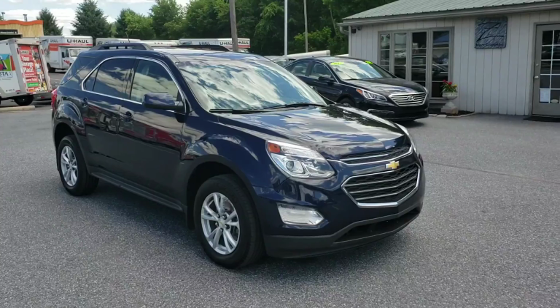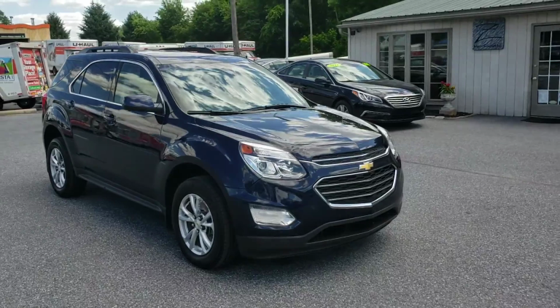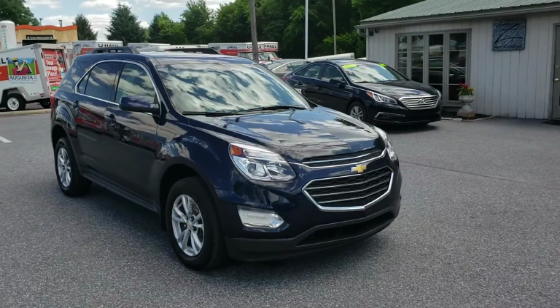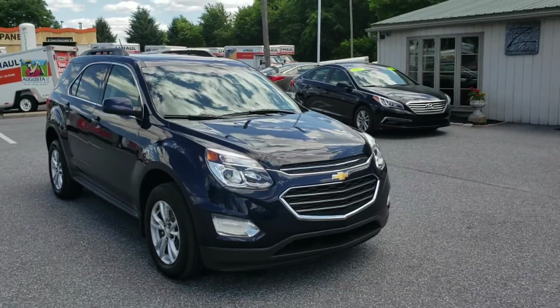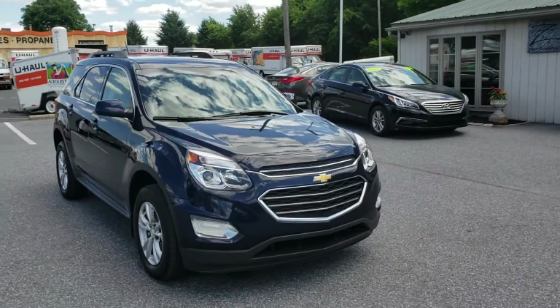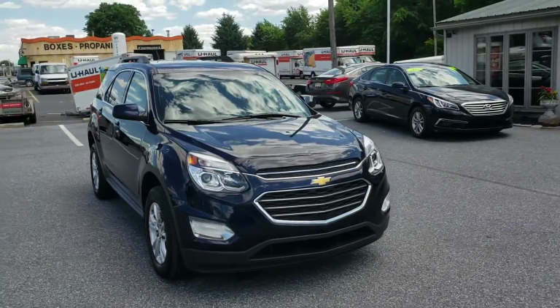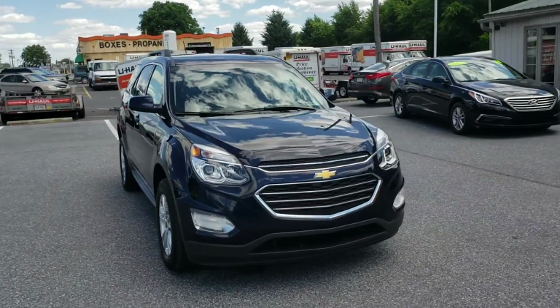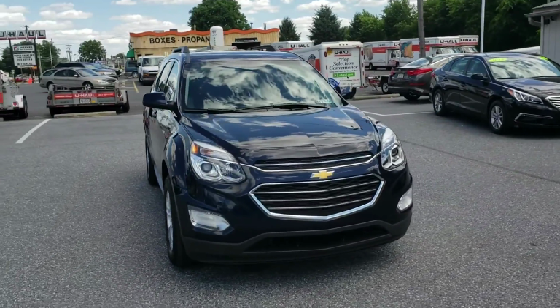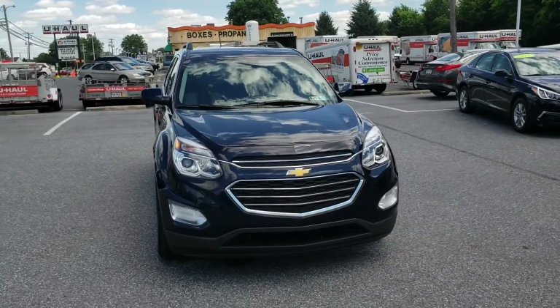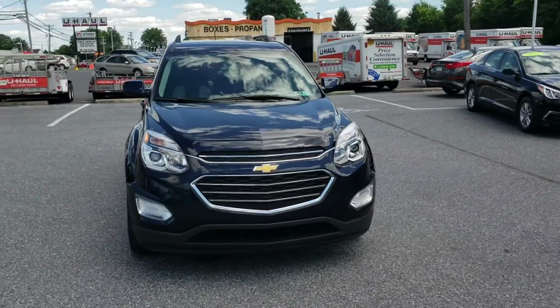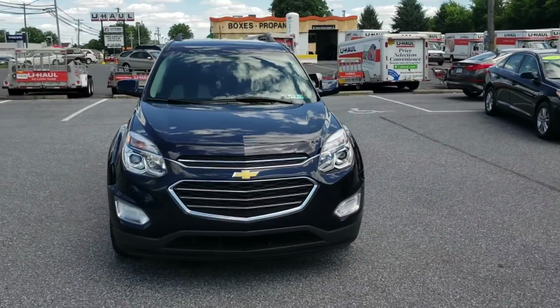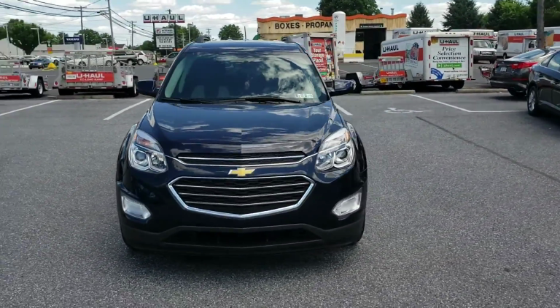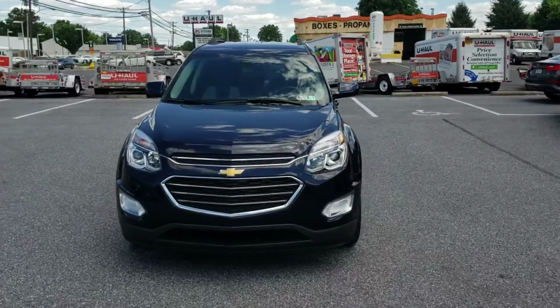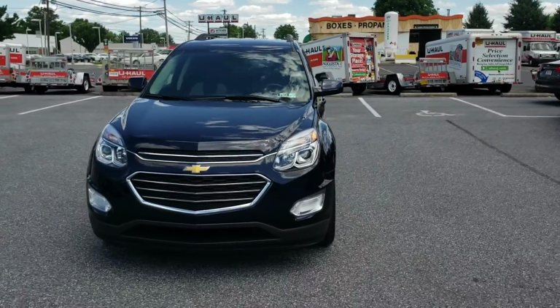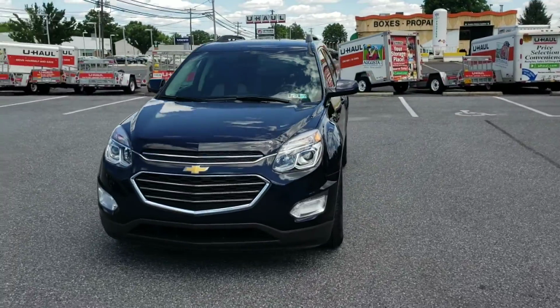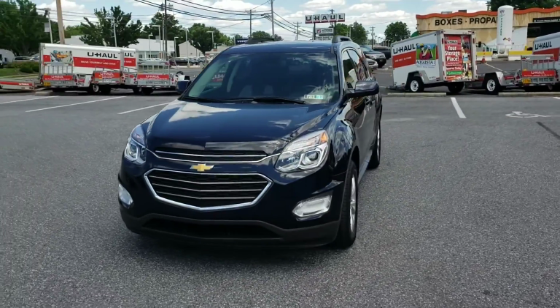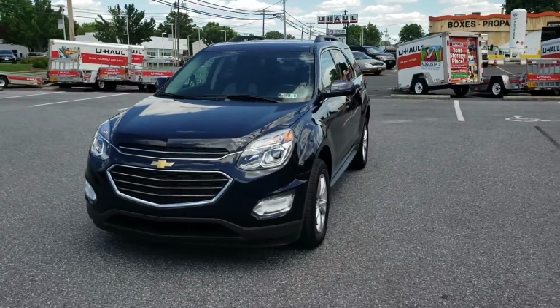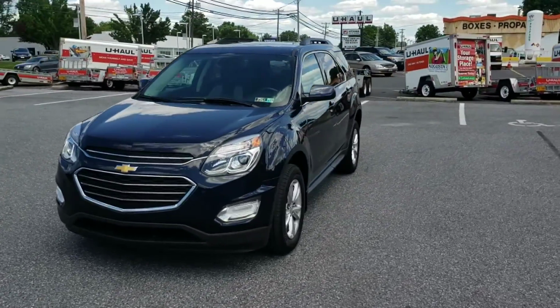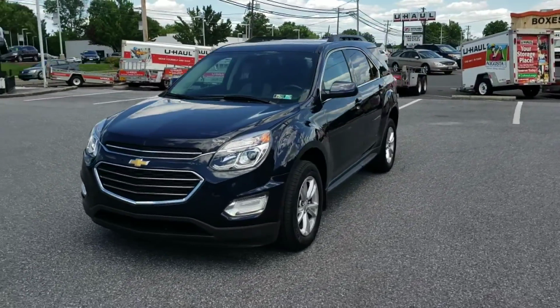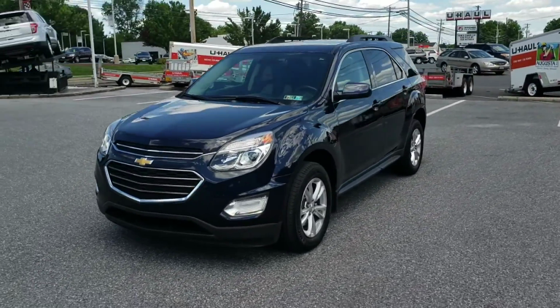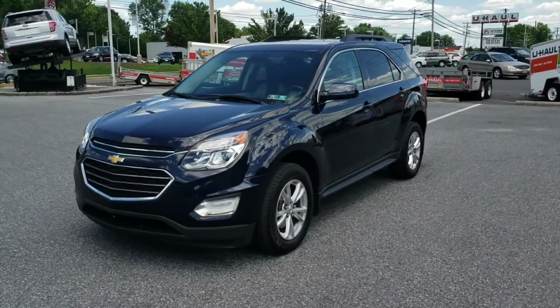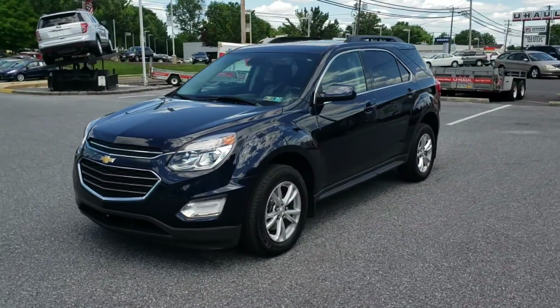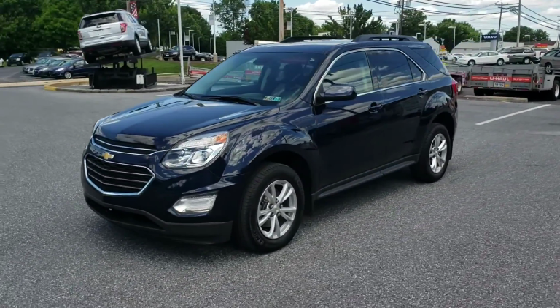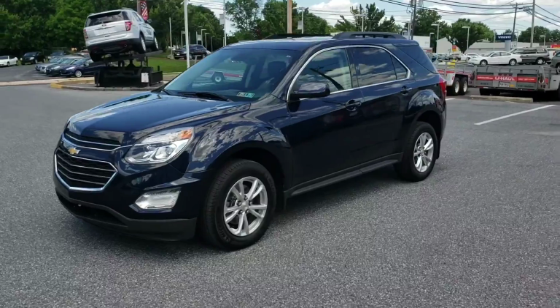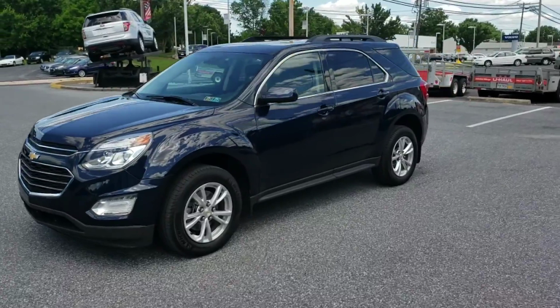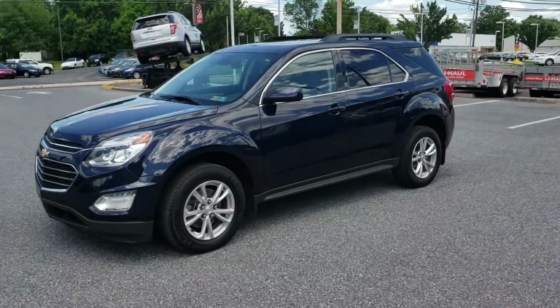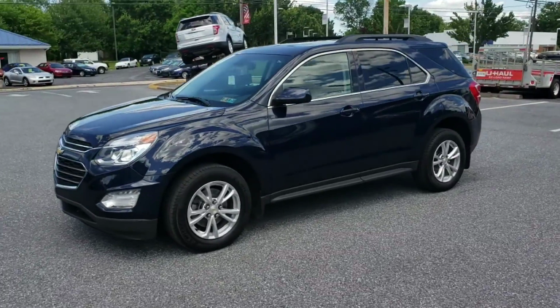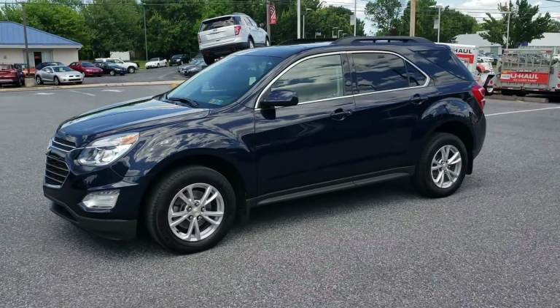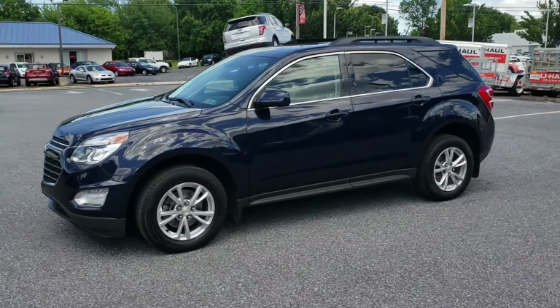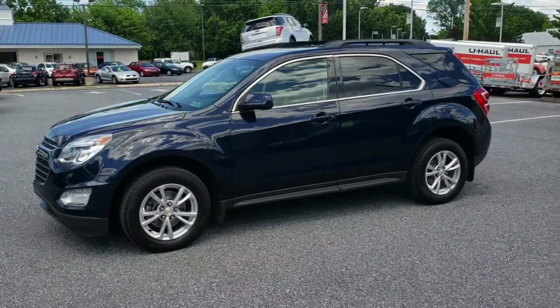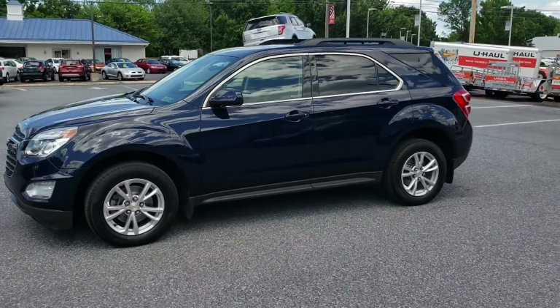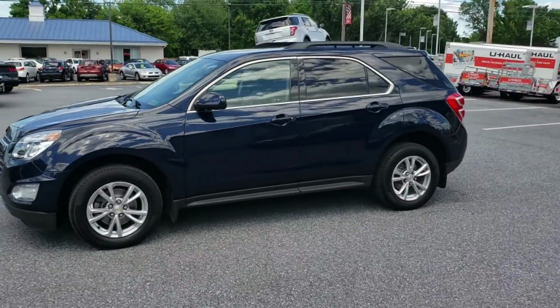Hey folks, here again with the 2017 Chevy Equinox. This one has 24,600 miles on it. Very clean car. Actually, Equinox is Chevy's number one selling SUV, so a lot of people love them. Dependable and spacious.